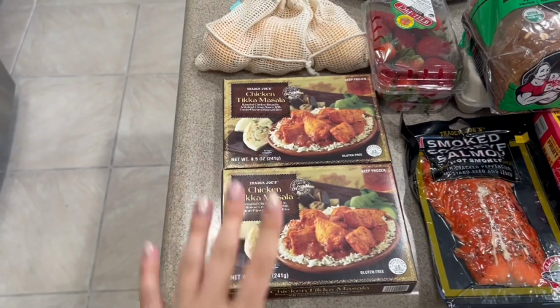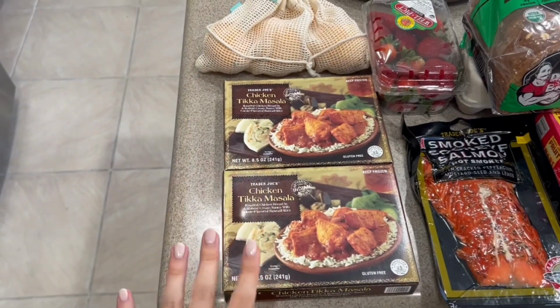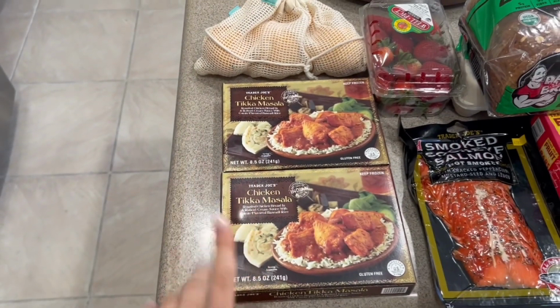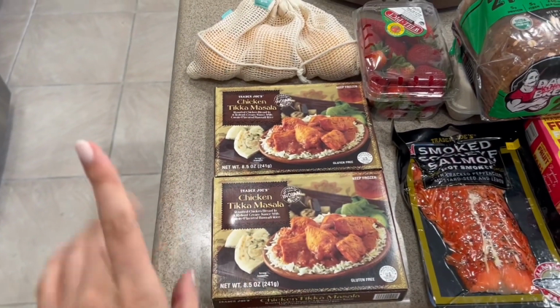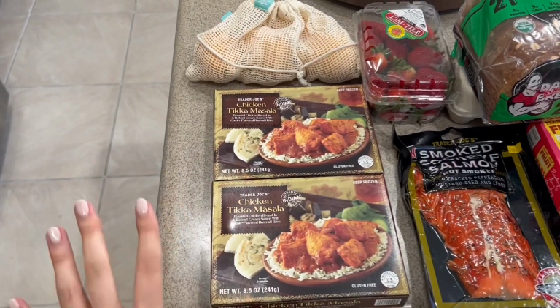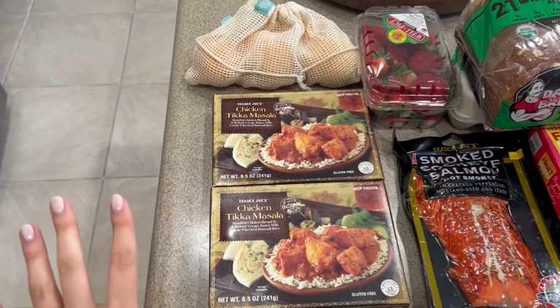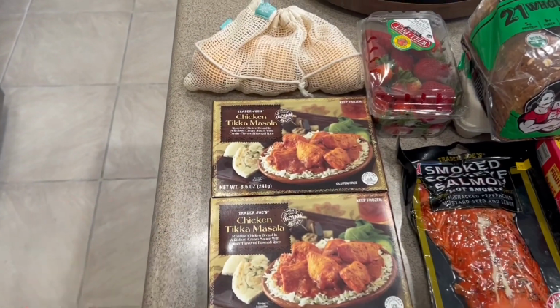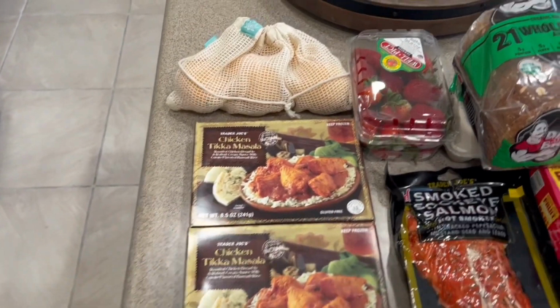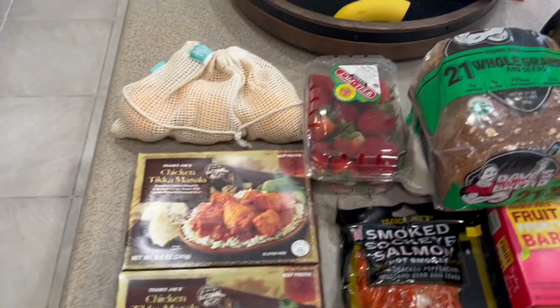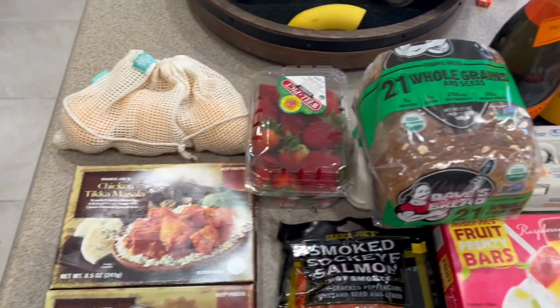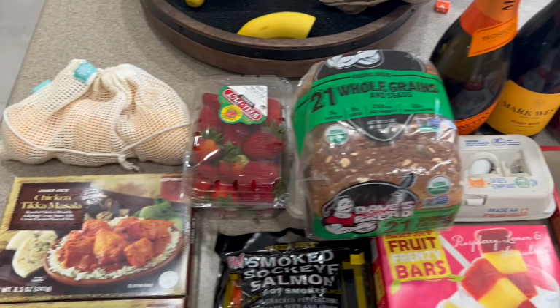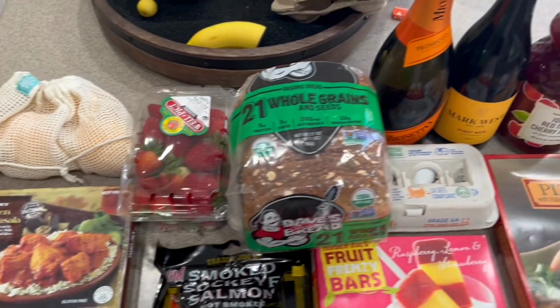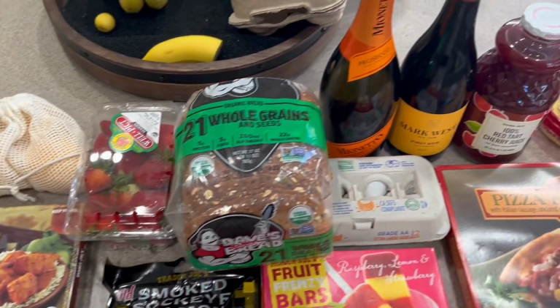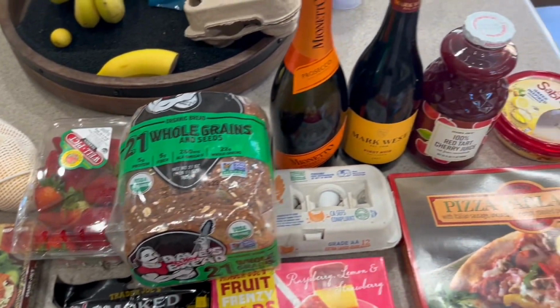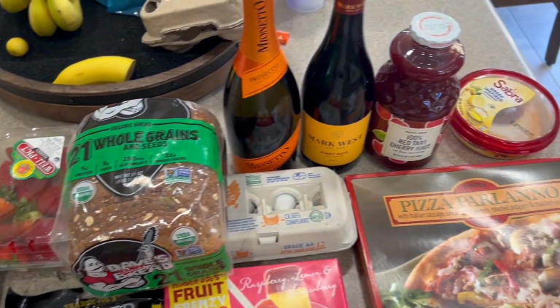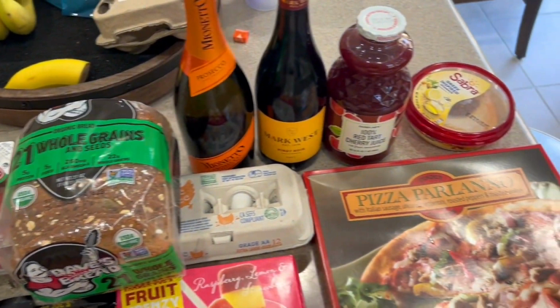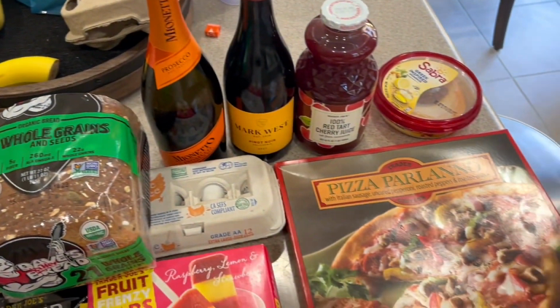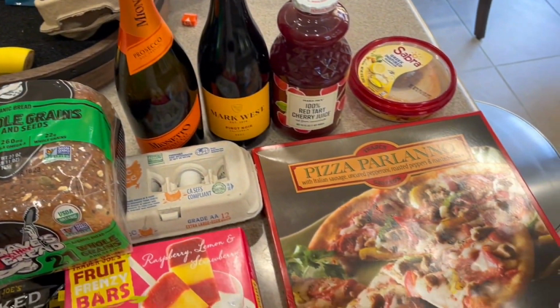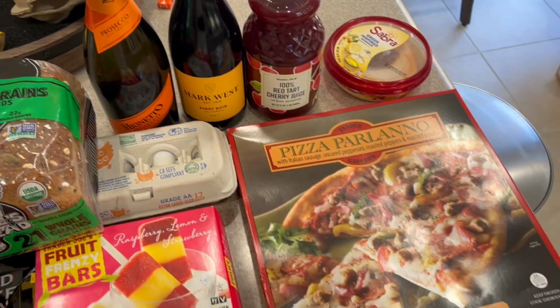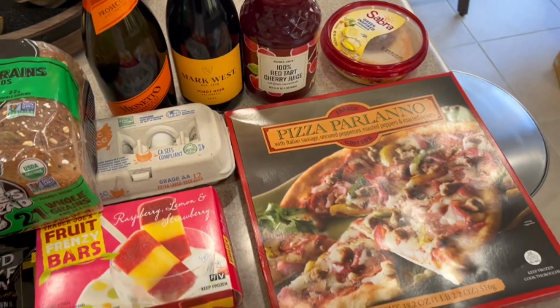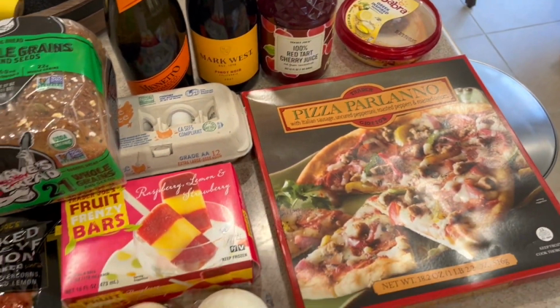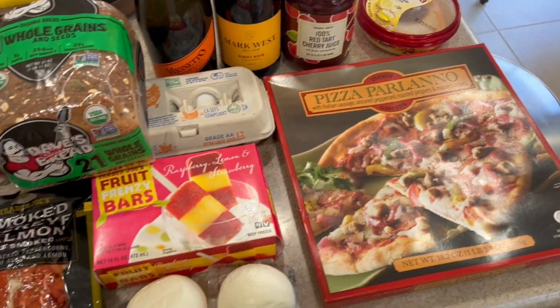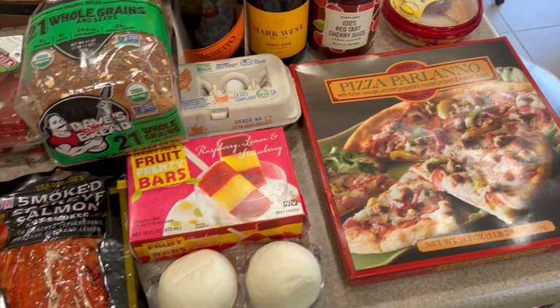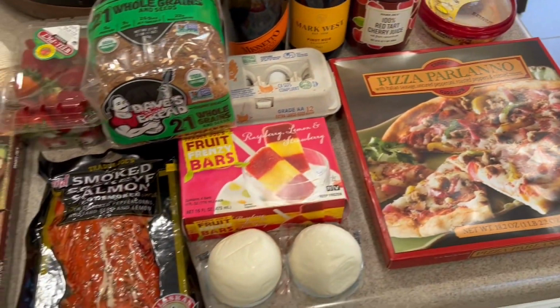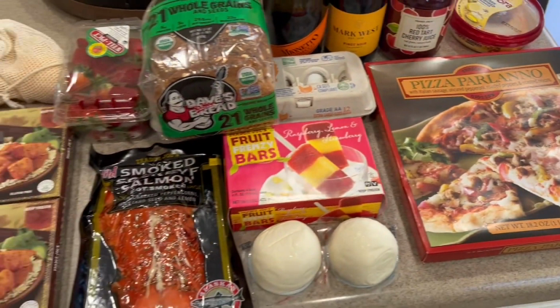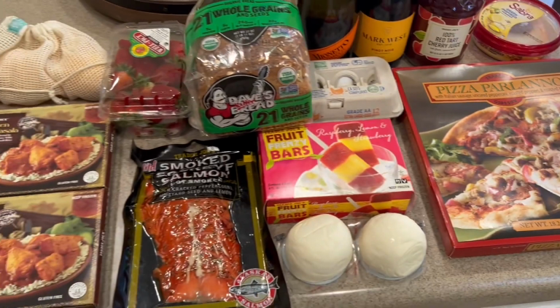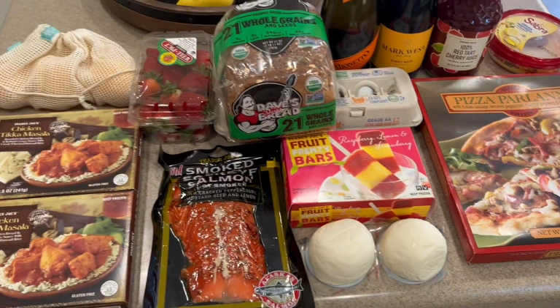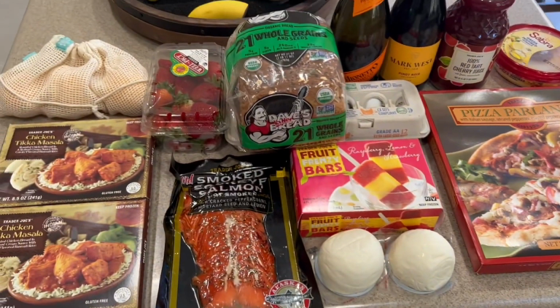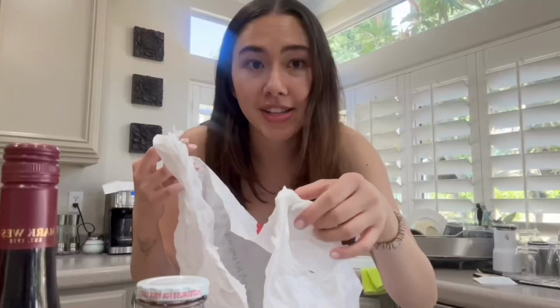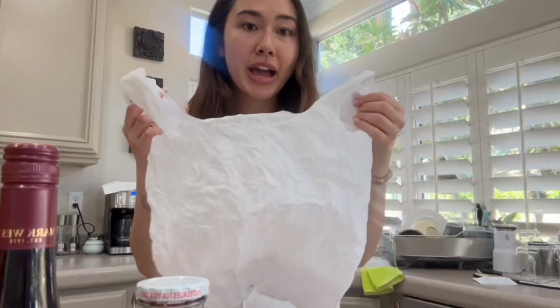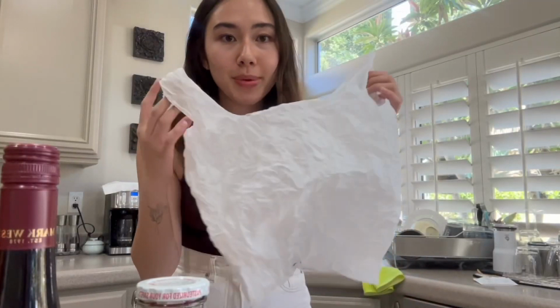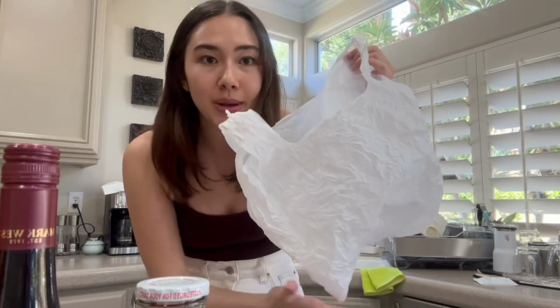Check this out — this is everything I was able to fit into that one small-sized Lotus trolley bag. So many groceries I can't even pan over, but all of this went into that one Lotus trolley bag.